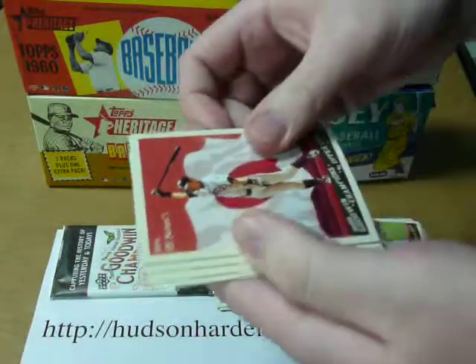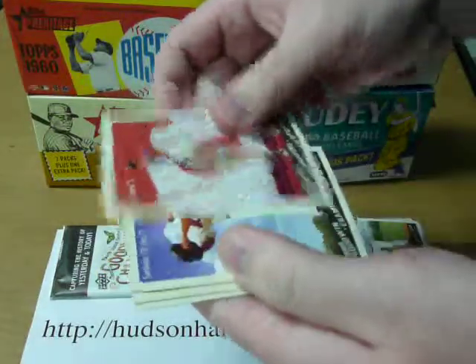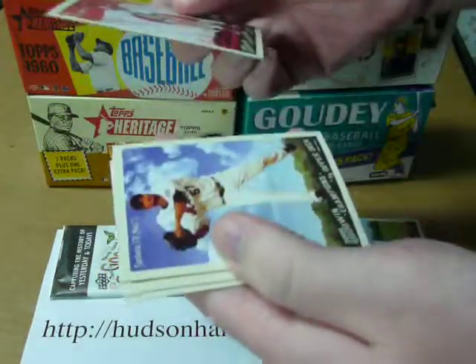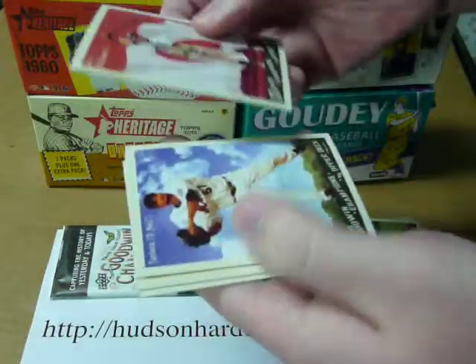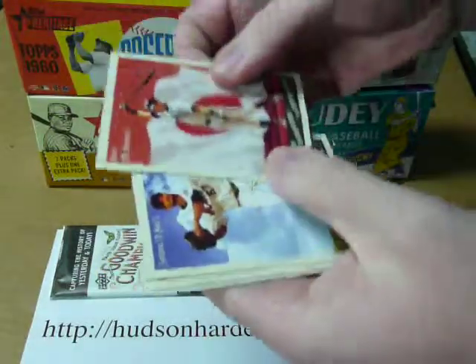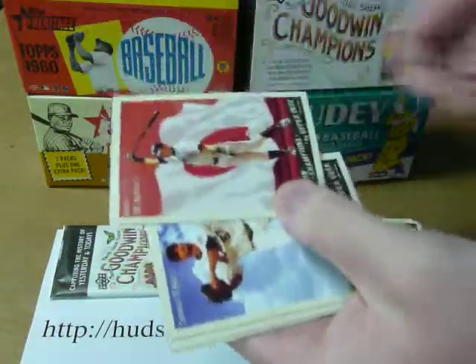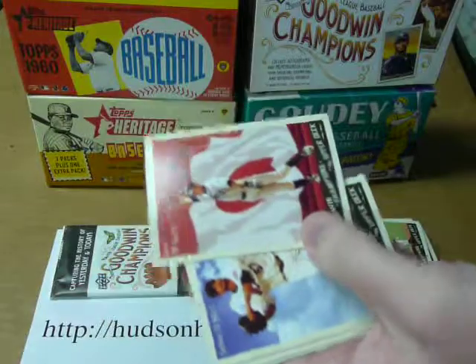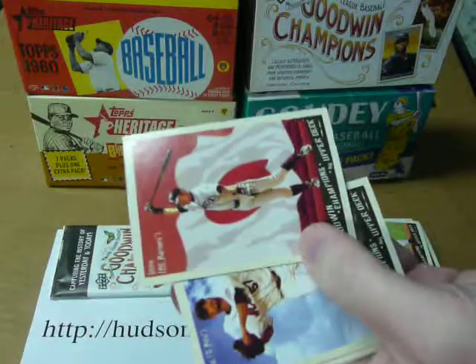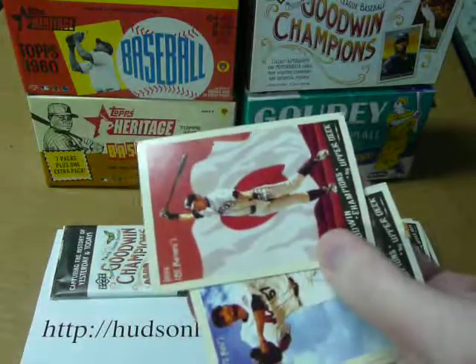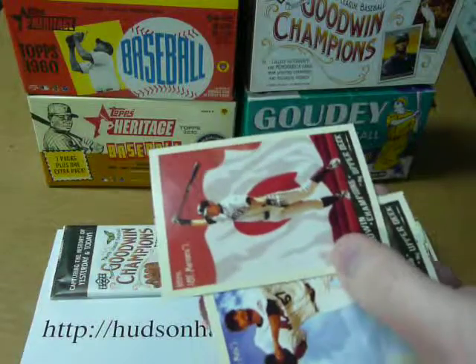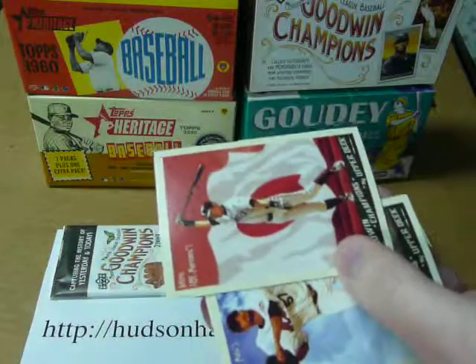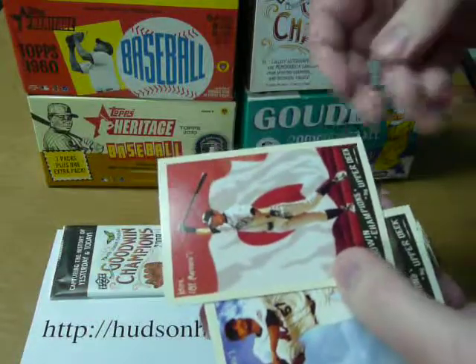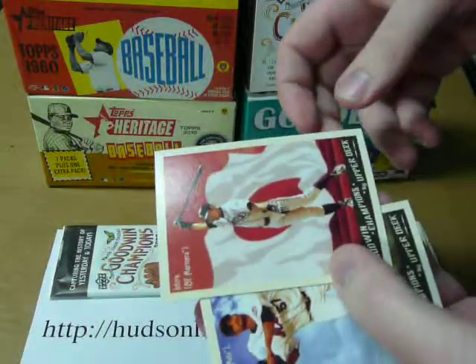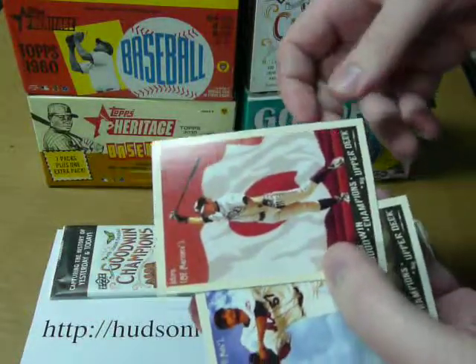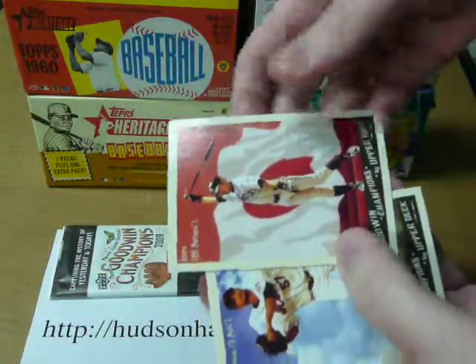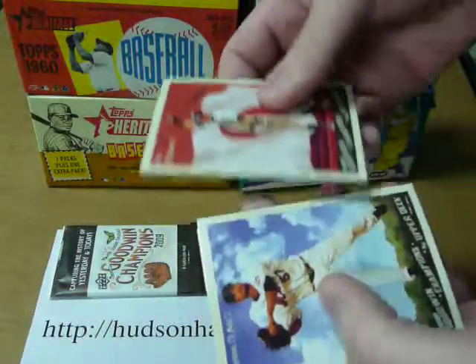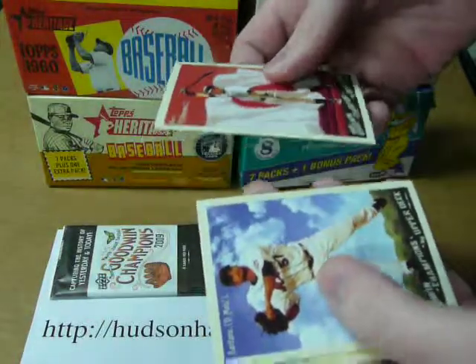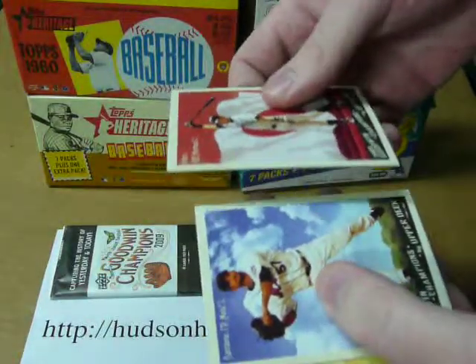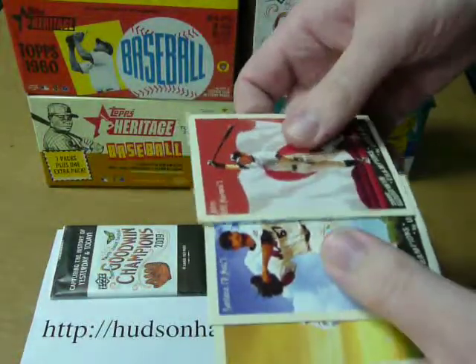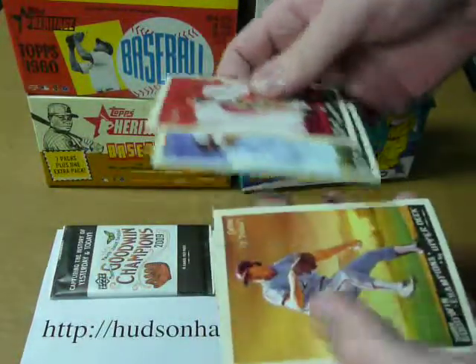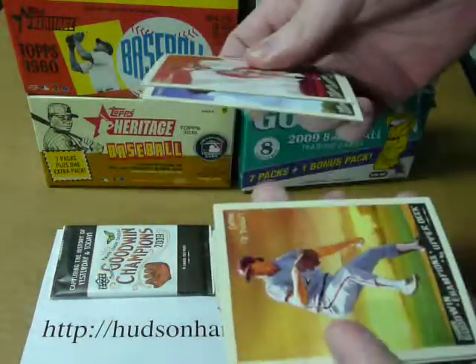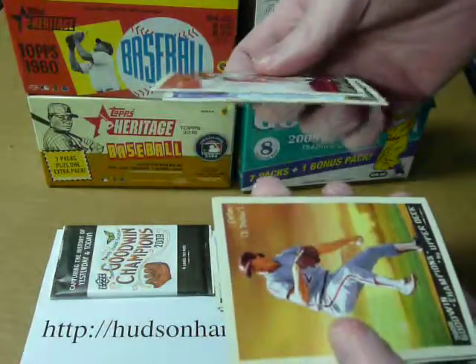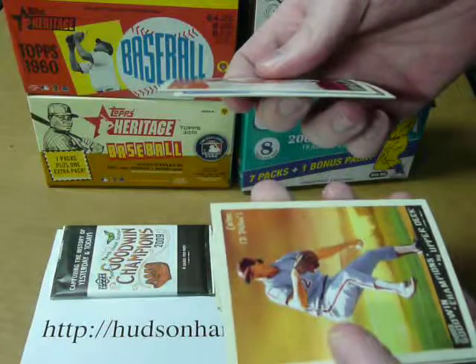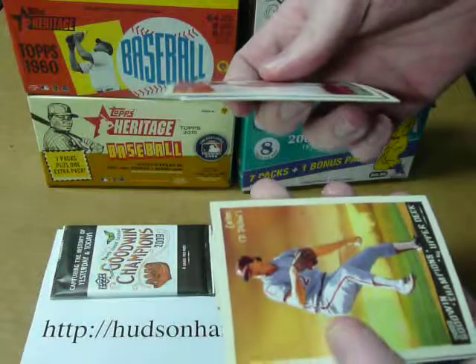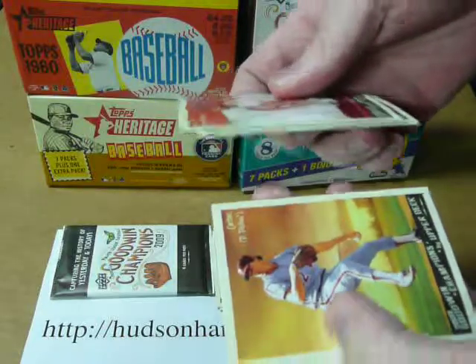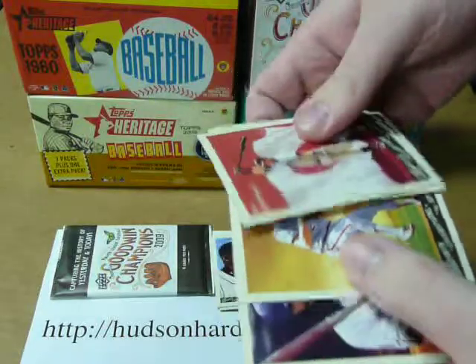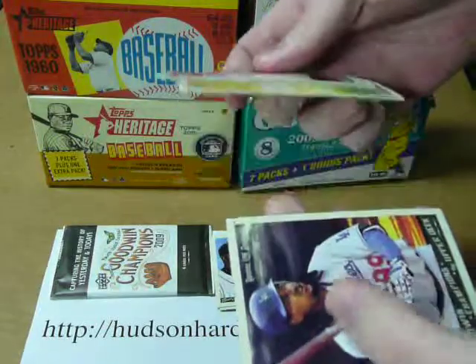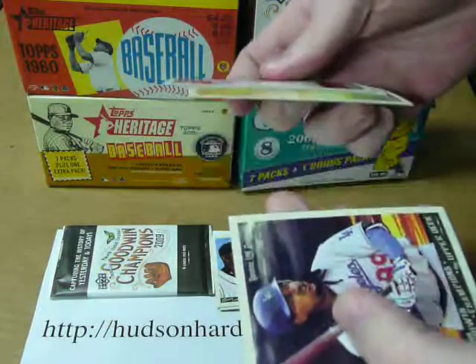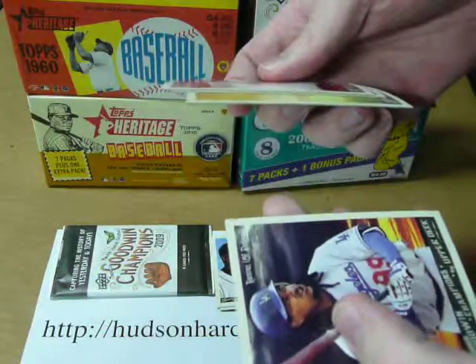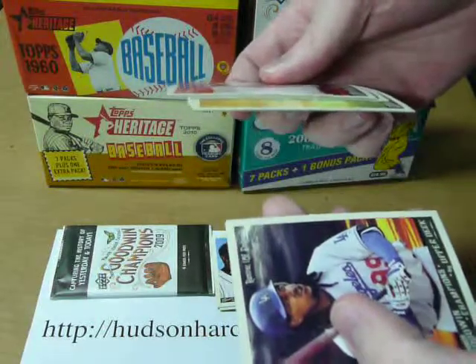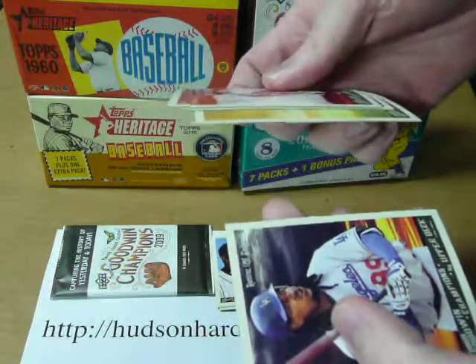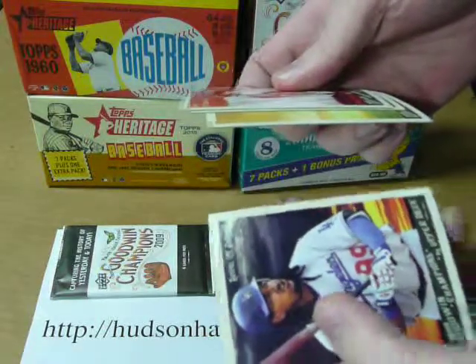Ichiro, with a Japanese flag in the background. Johan Santana, Steve Carlton, and Manny Ramirez.